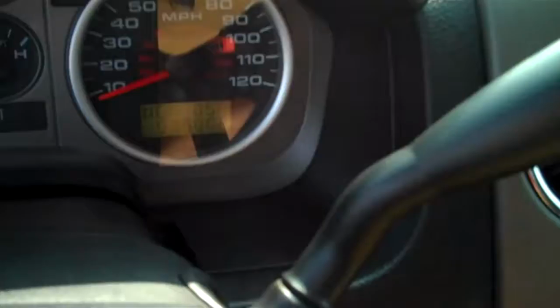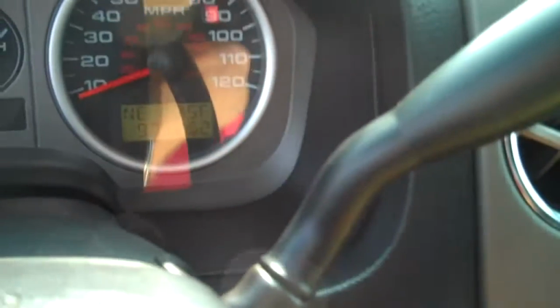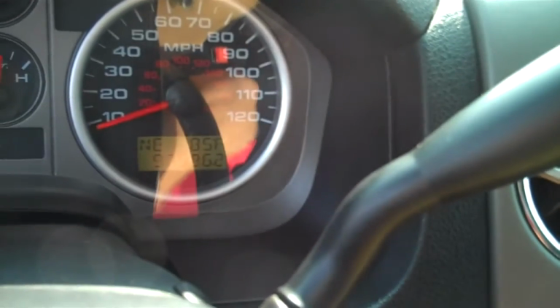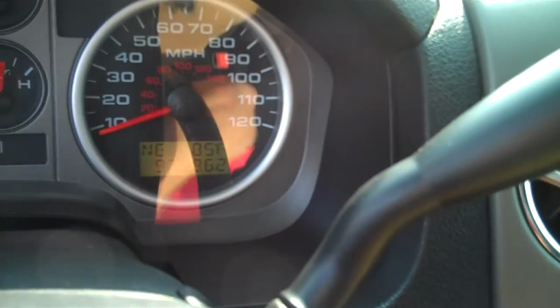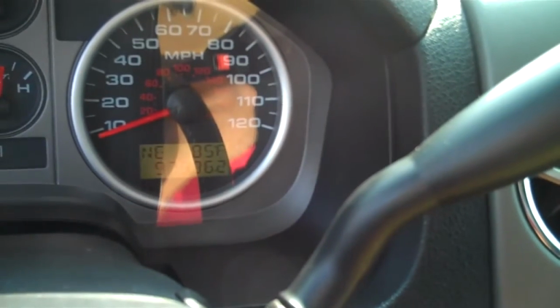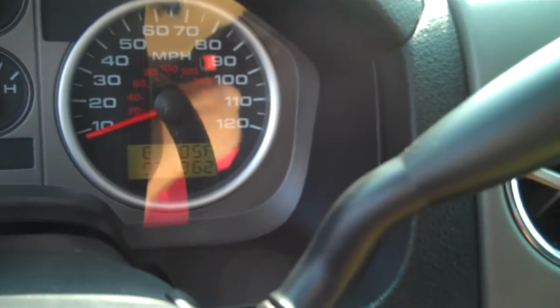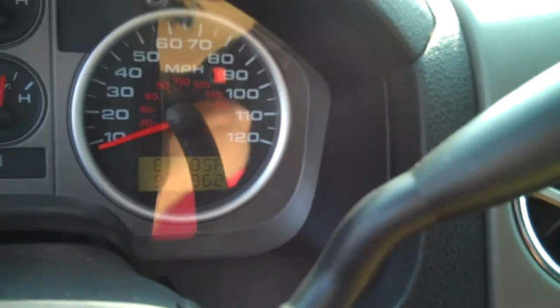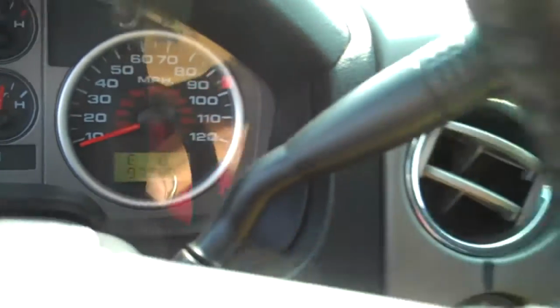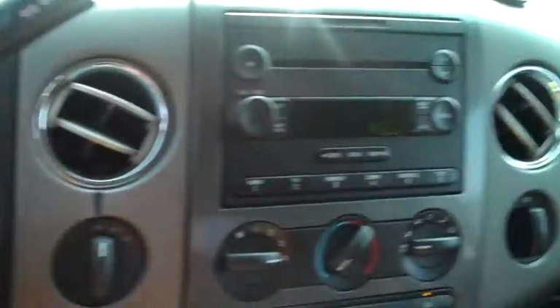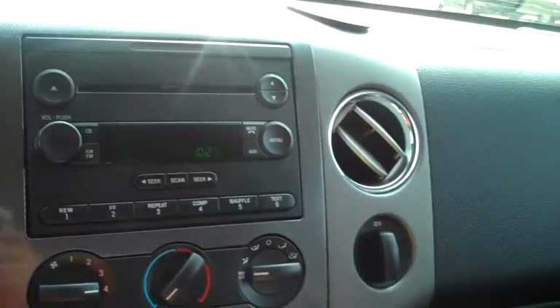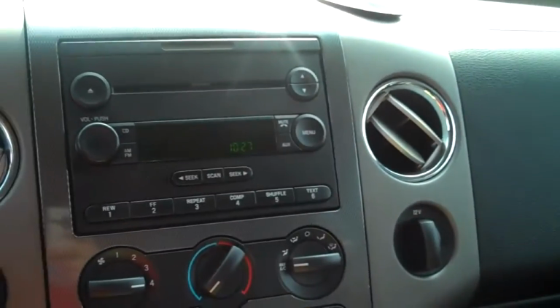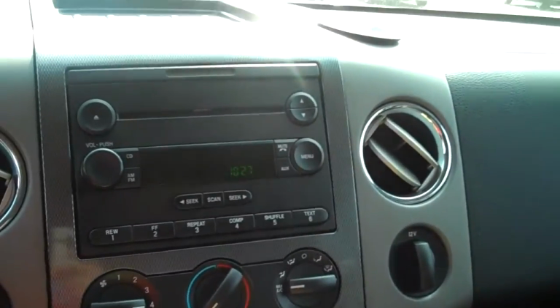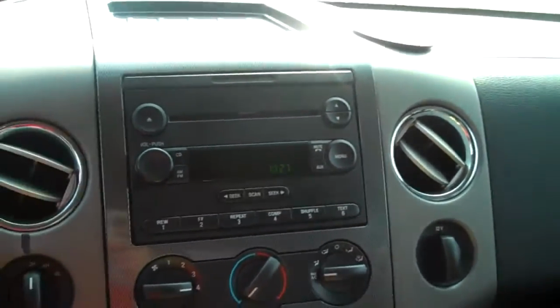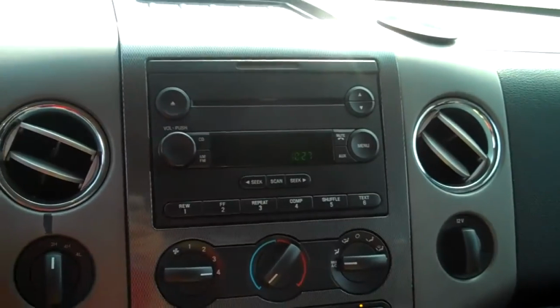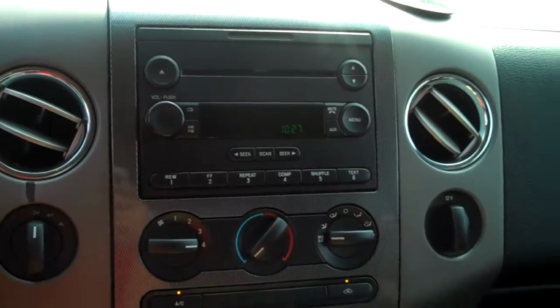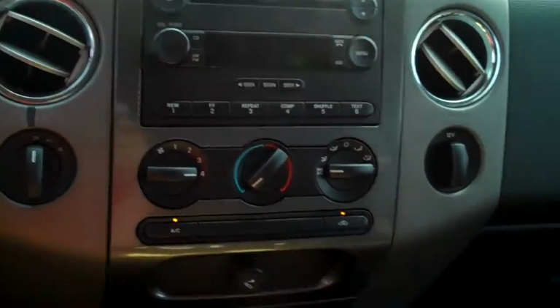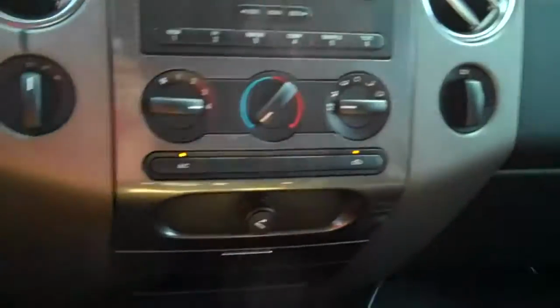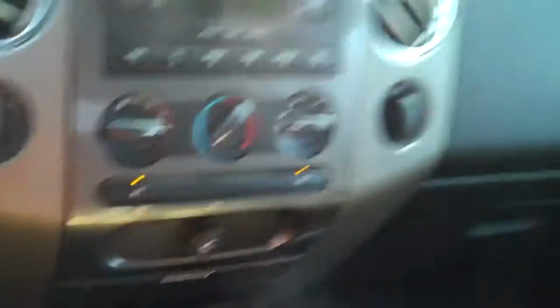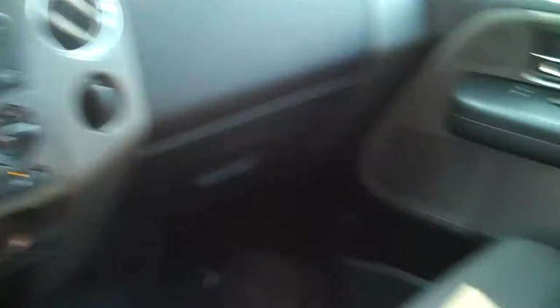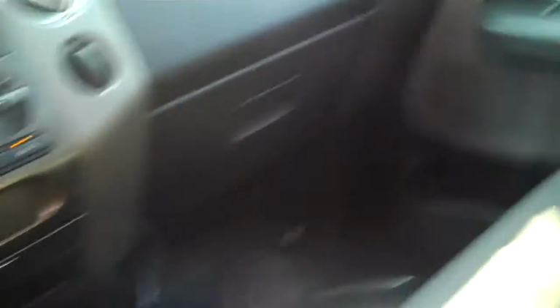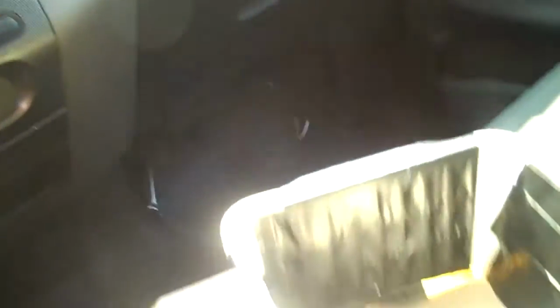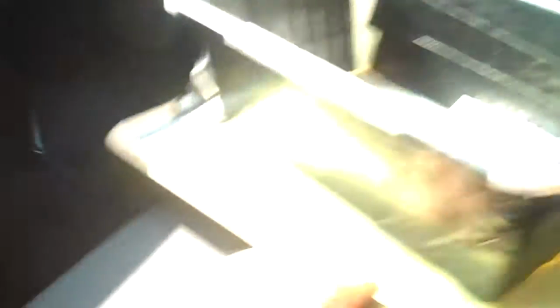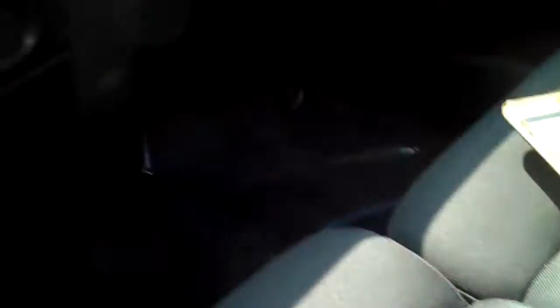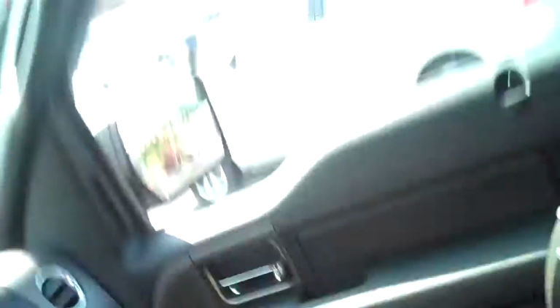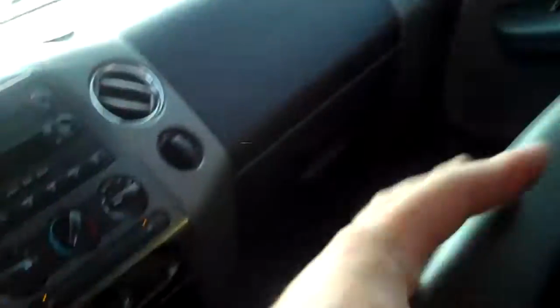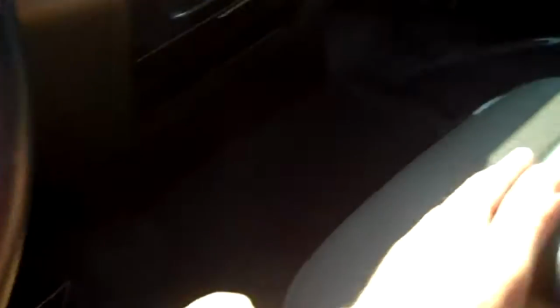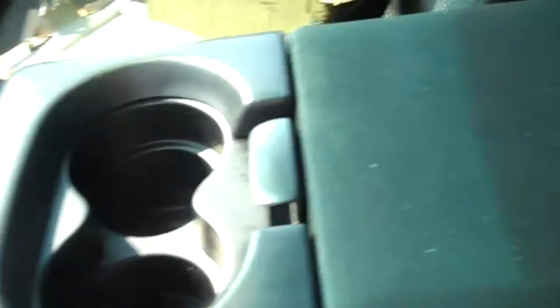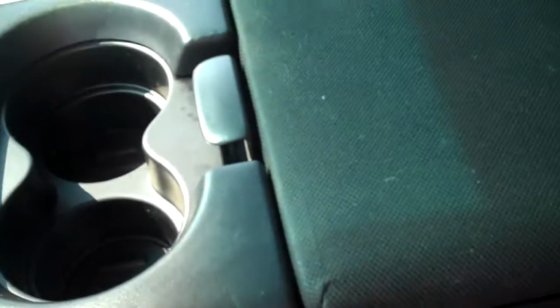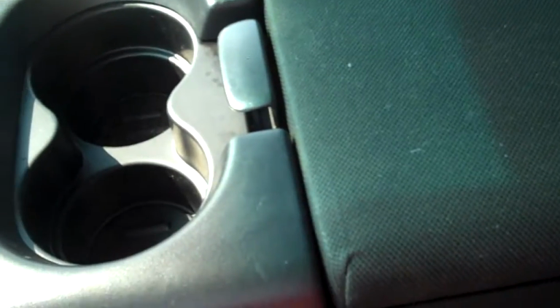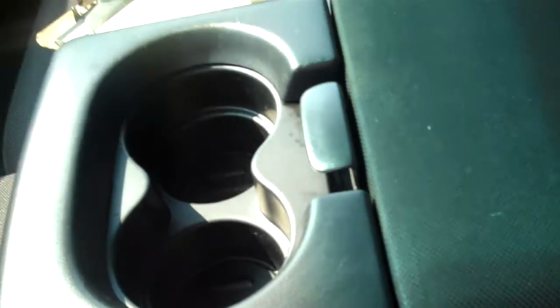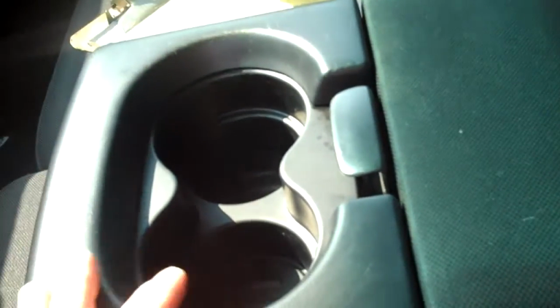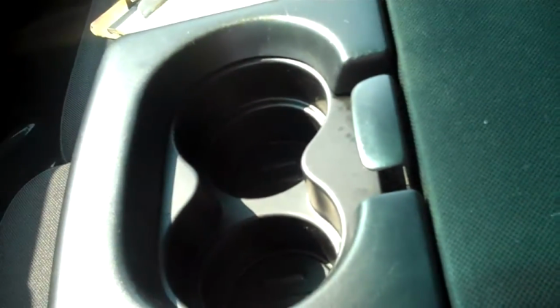This vehicle currently has 97,986 miles on it. It's got a CD player, AC and heat controls. You've got this little area right here where you can pull down this seat or the armrest.